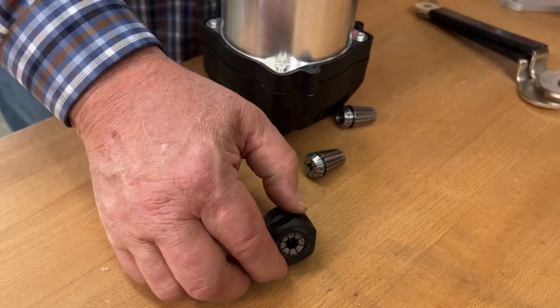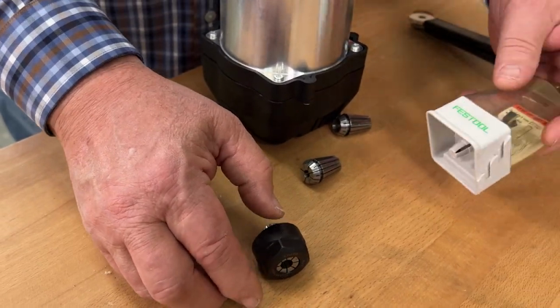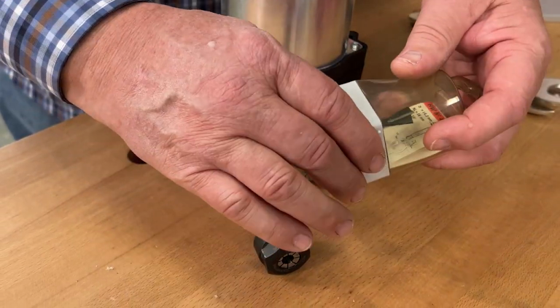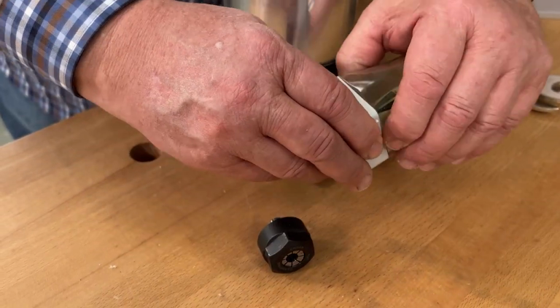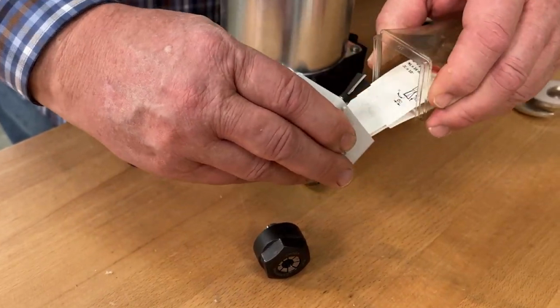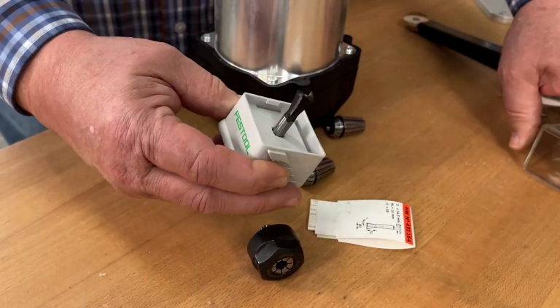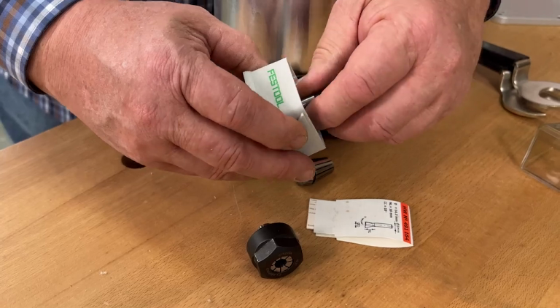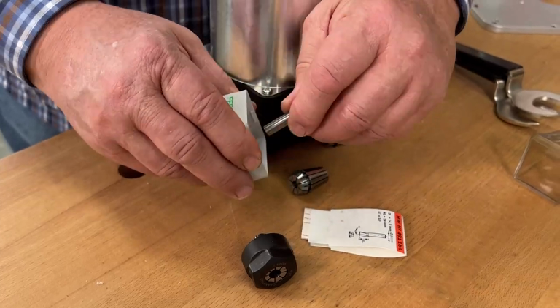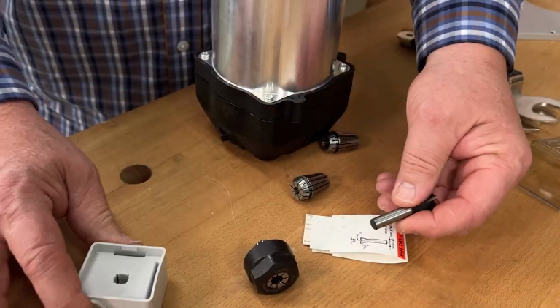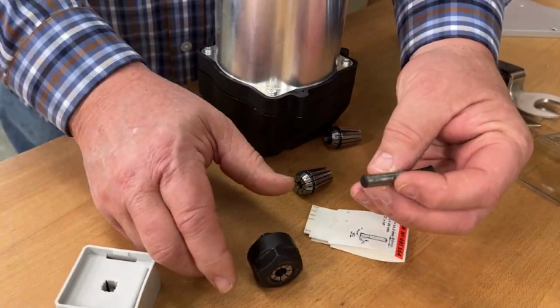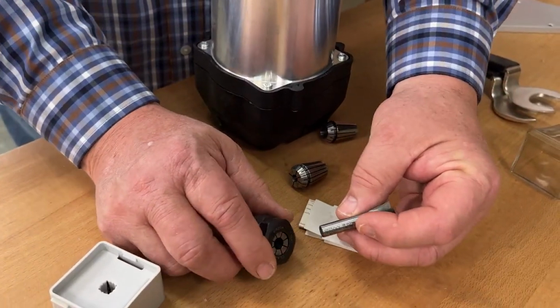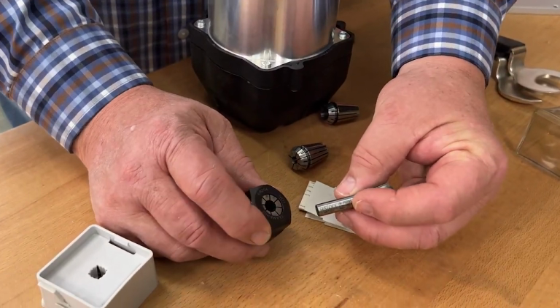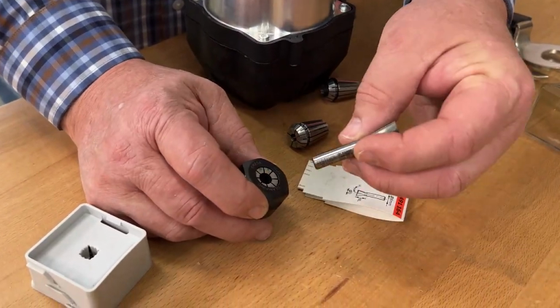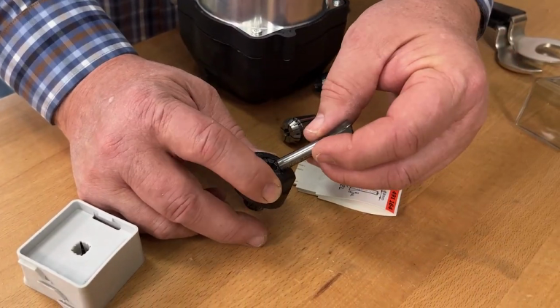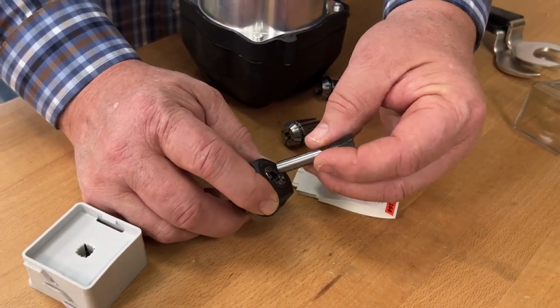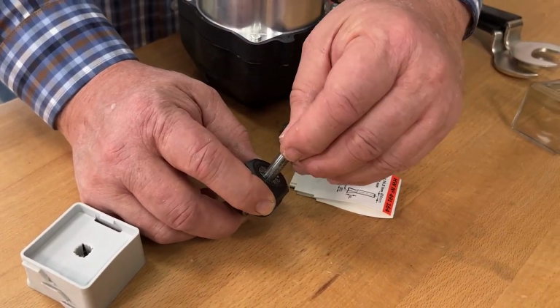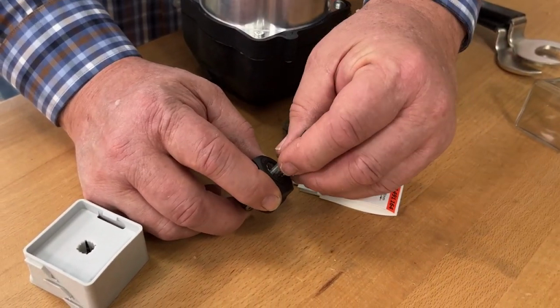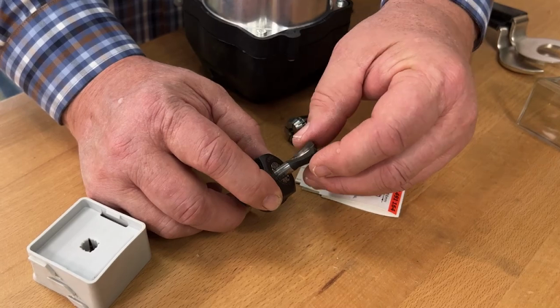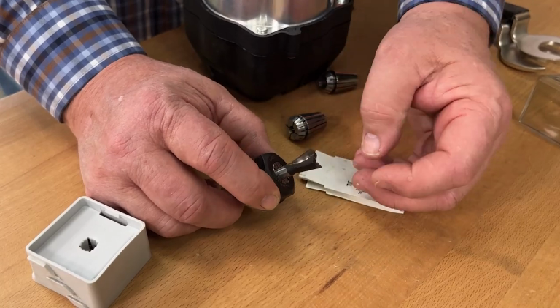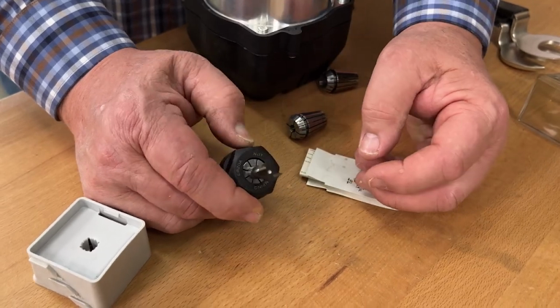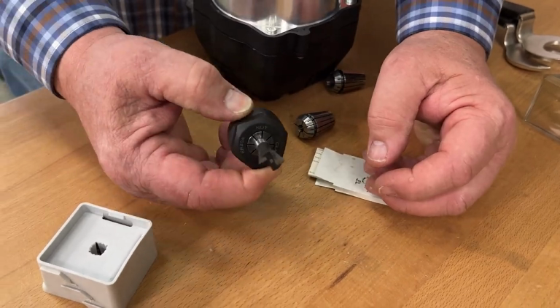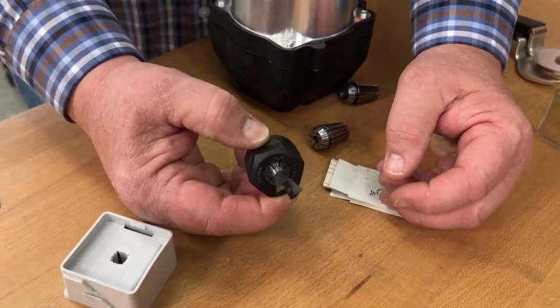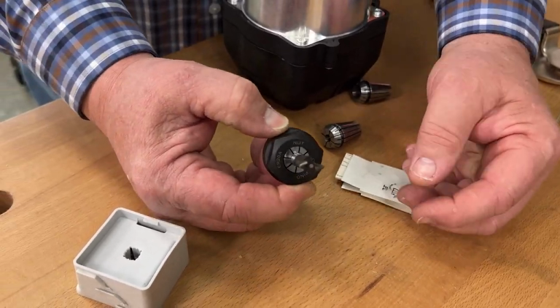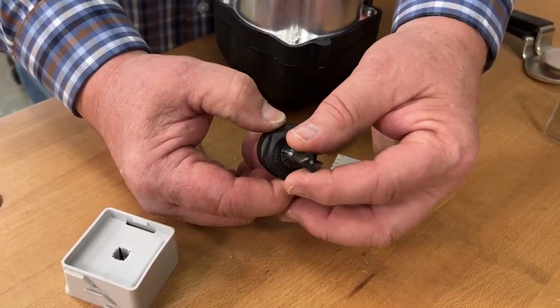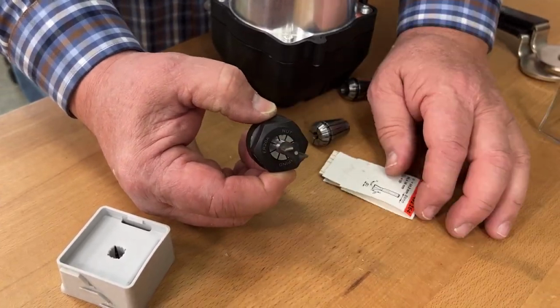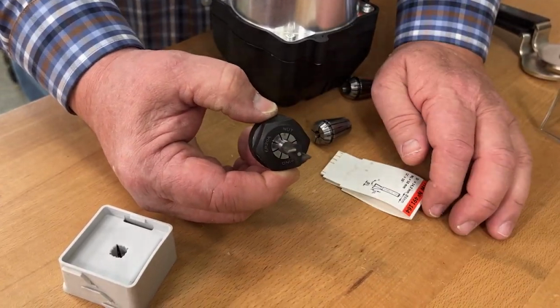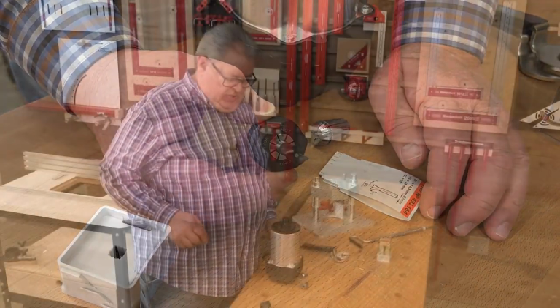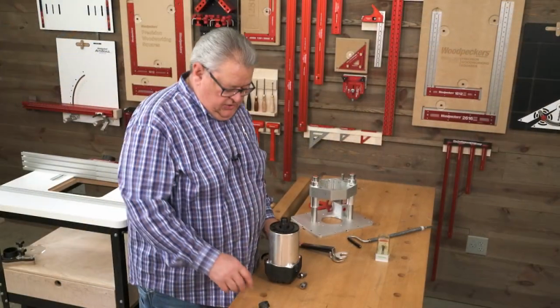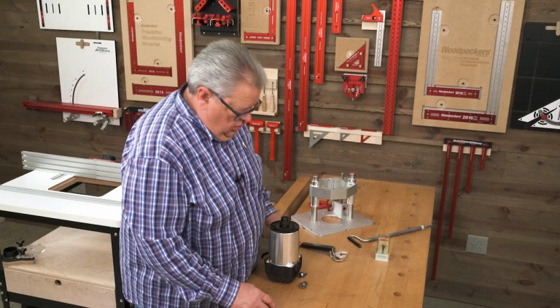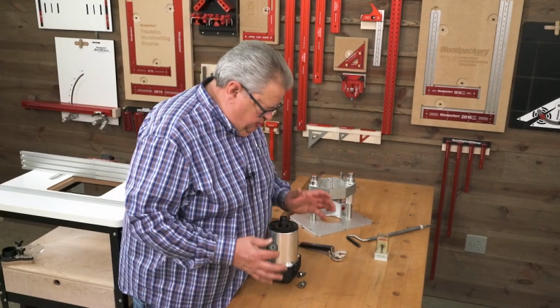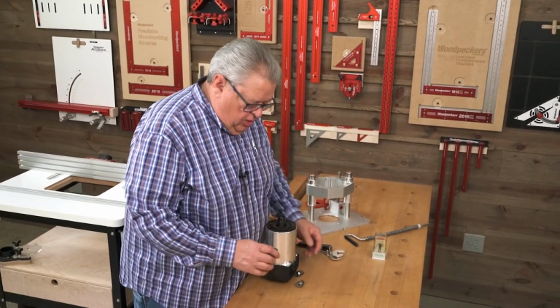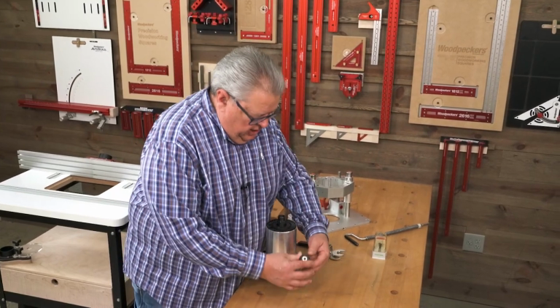Let me show you here — we've got a dovetail bit with an eight millimeter shank, a lot heavier shank than most dovetail bits, and it's just a perfect fit in that eight millimeter collet.